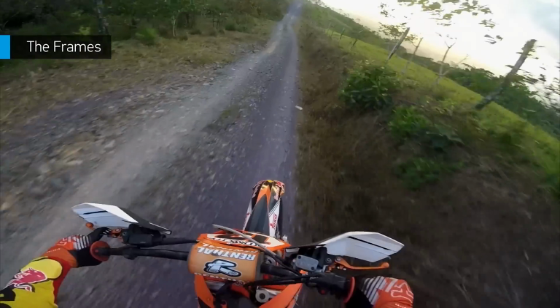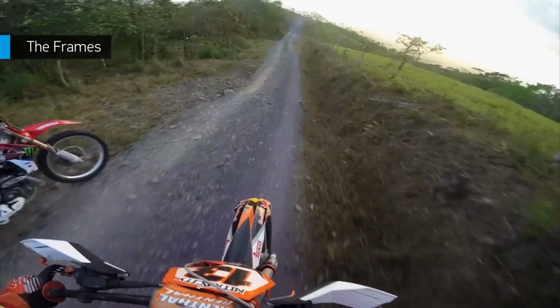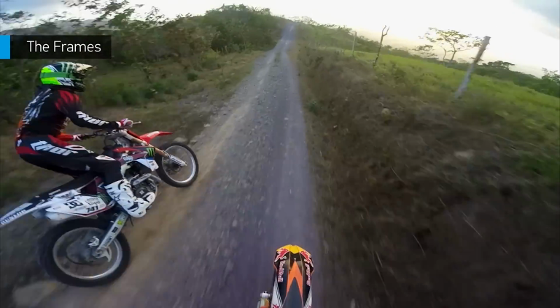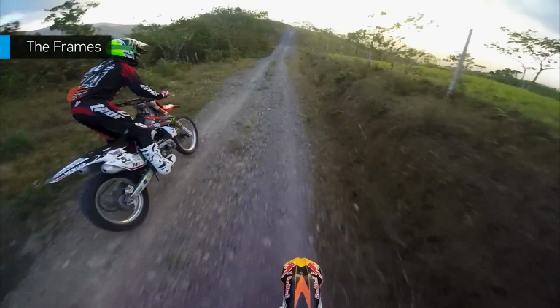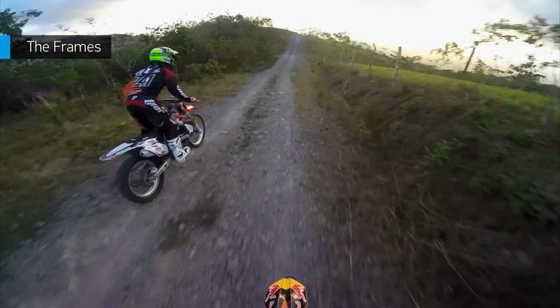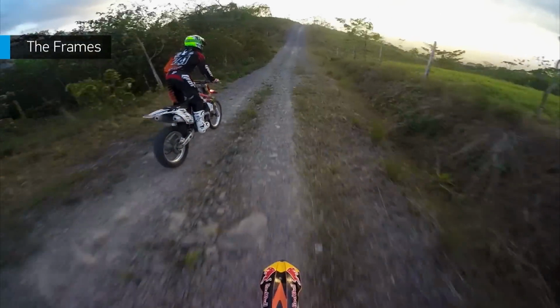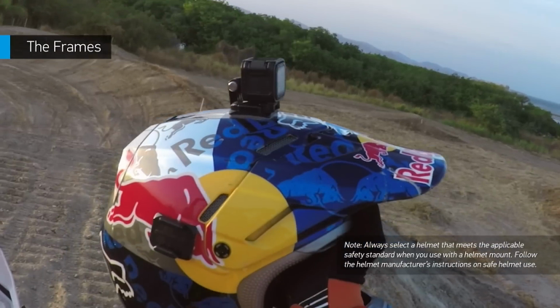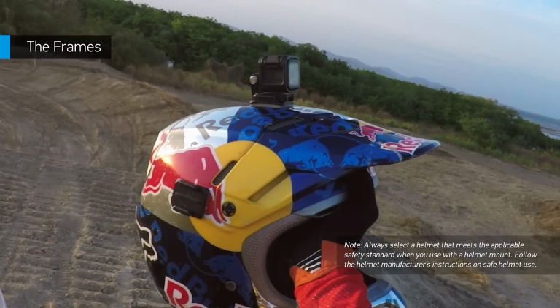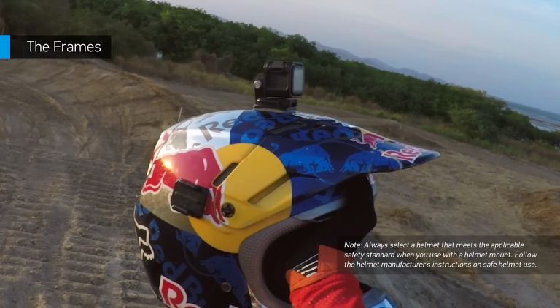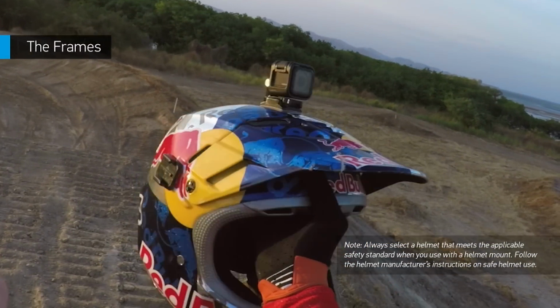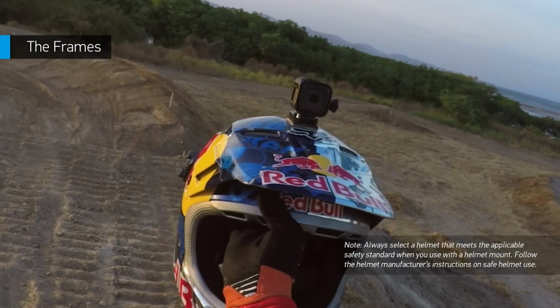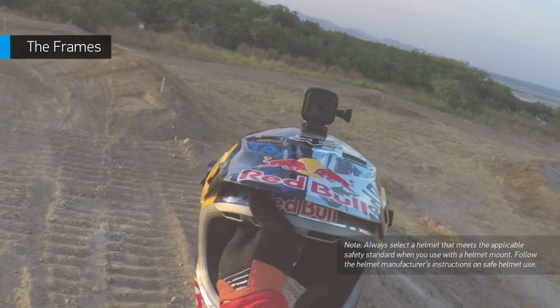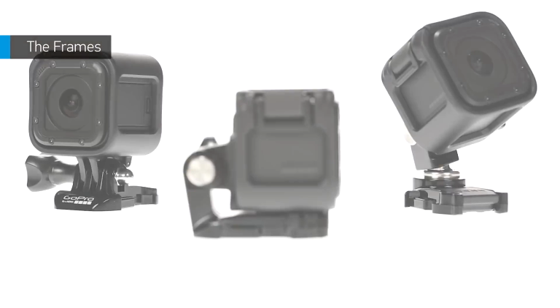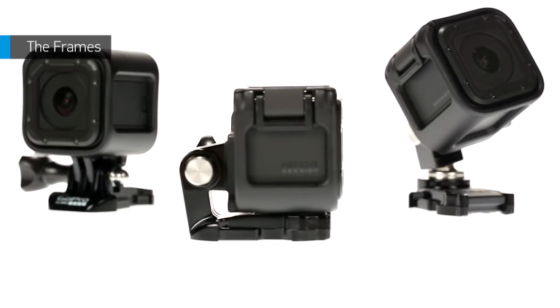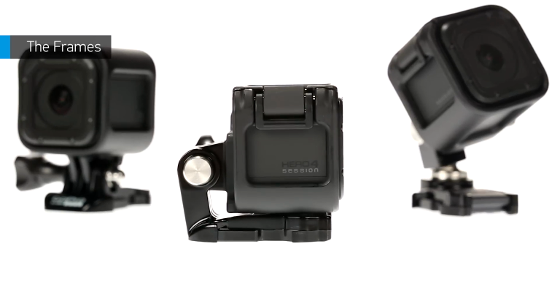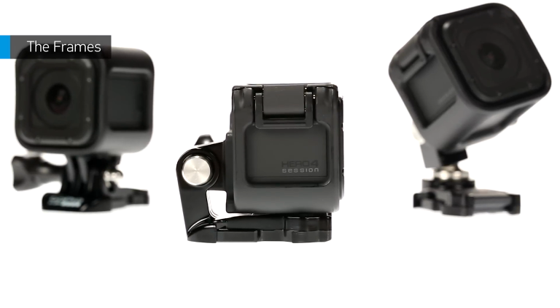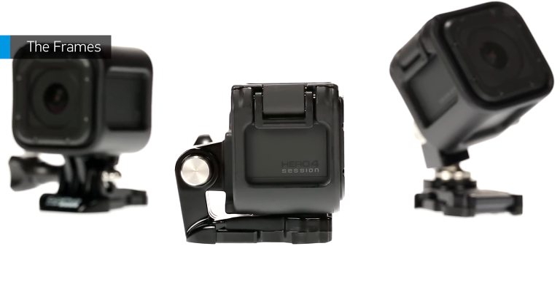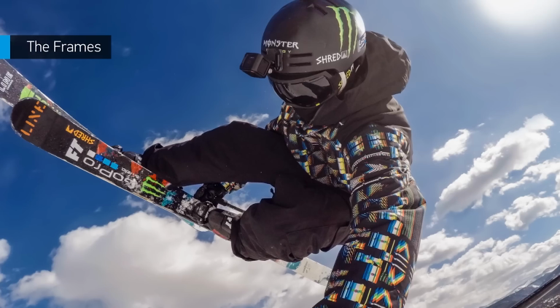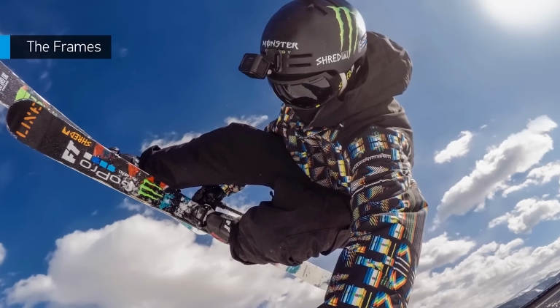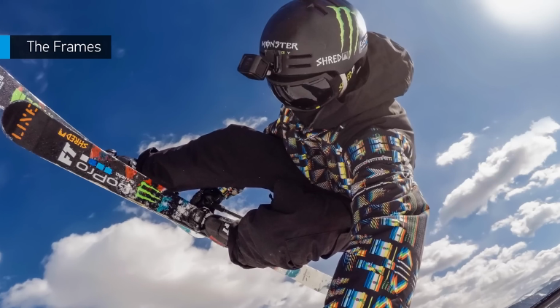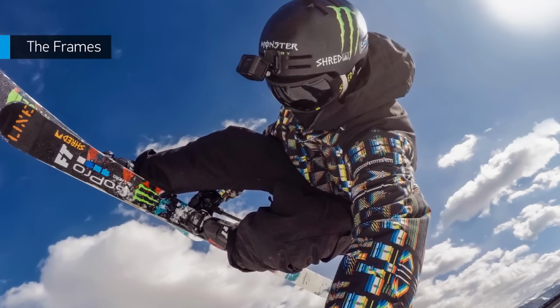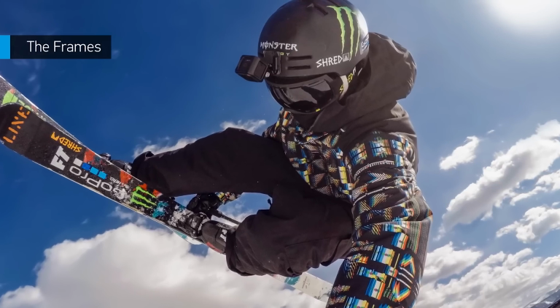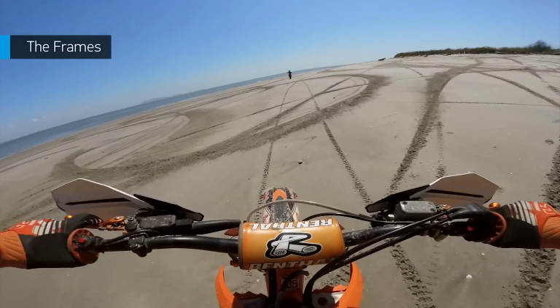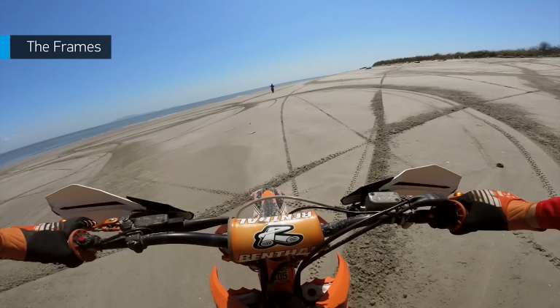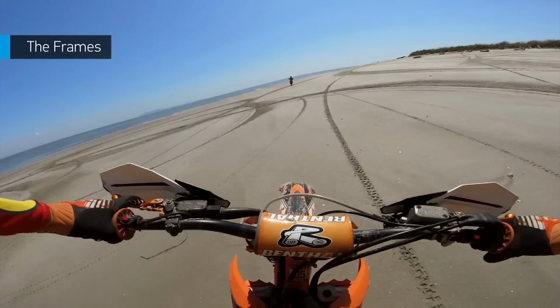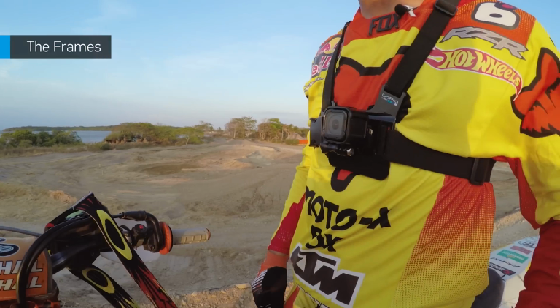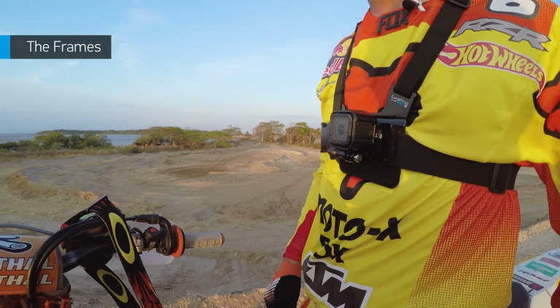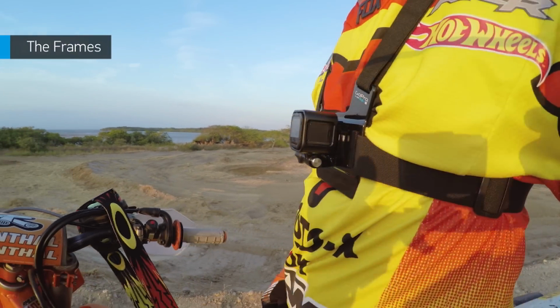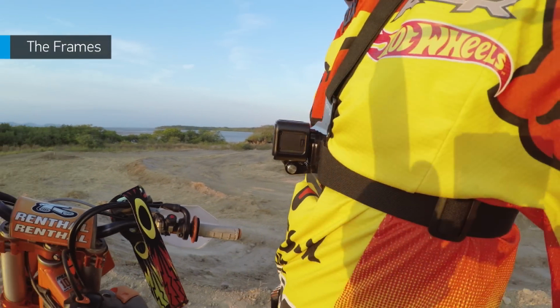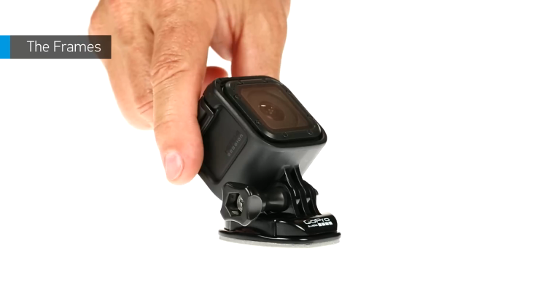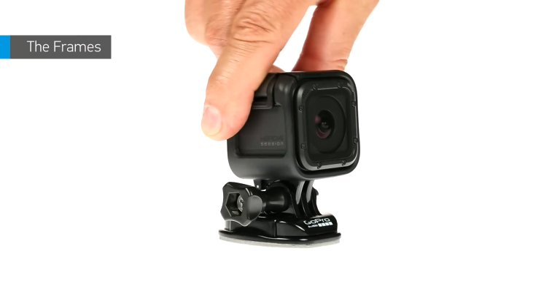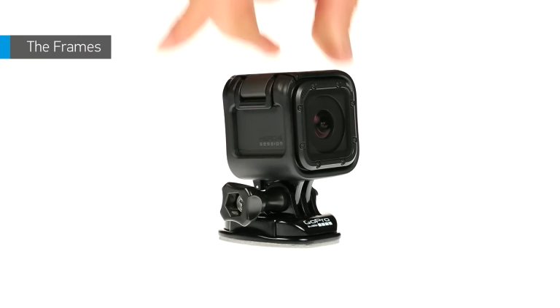If you want to minimize the height of the camera — like when mounting it on the top of a helmet — use the low-profile frame. To minimize the depth of the camera — like when mounting it on a chesty or on the front of a helmet — use the standard frame.